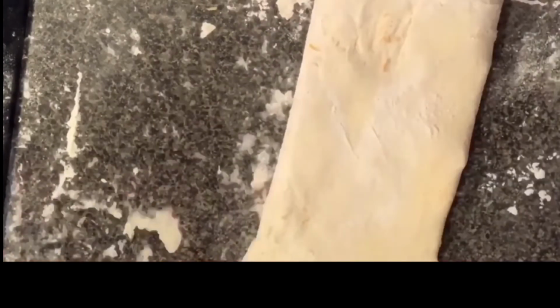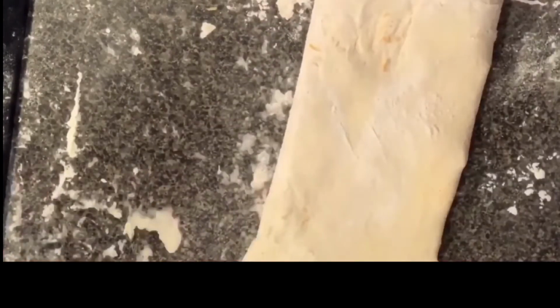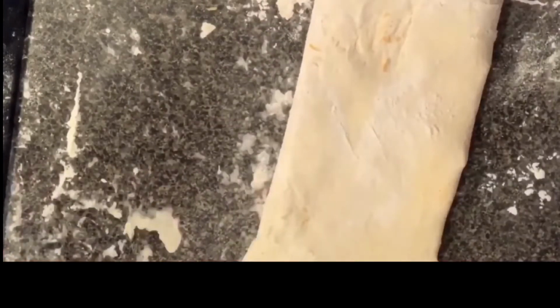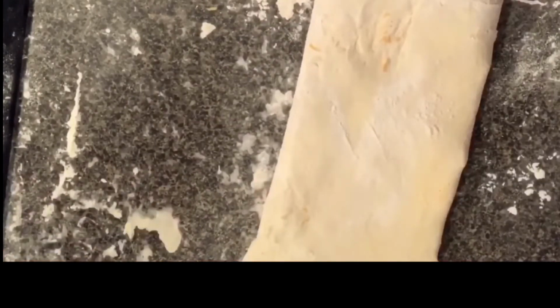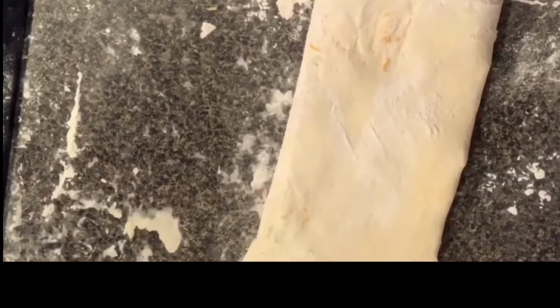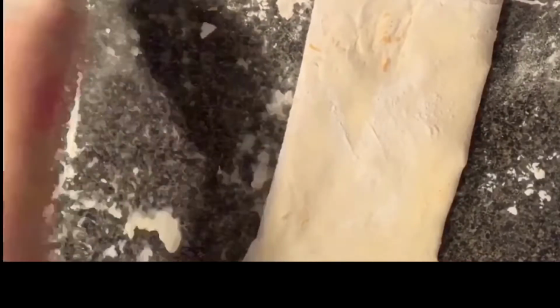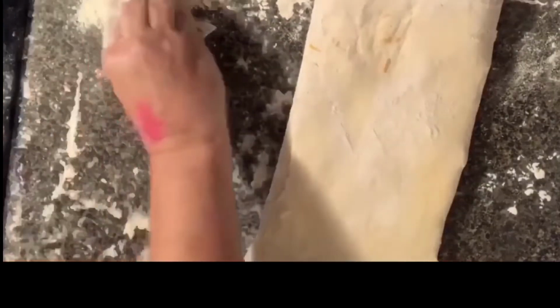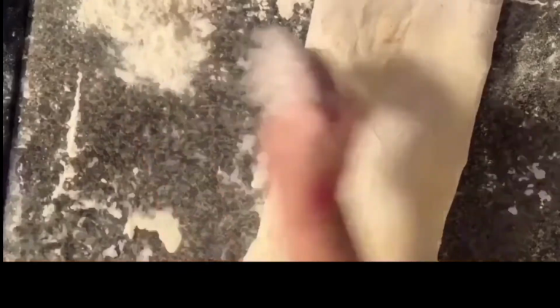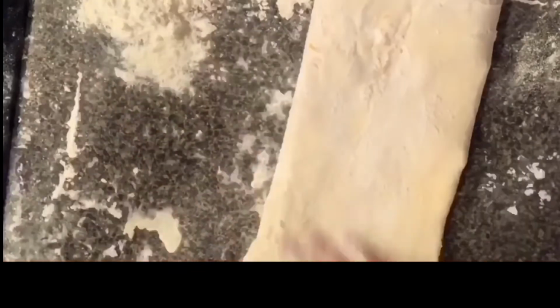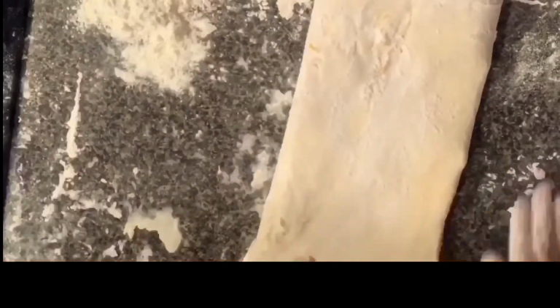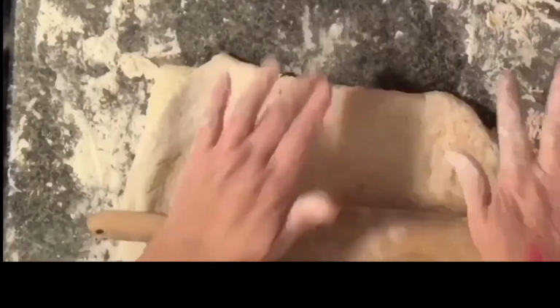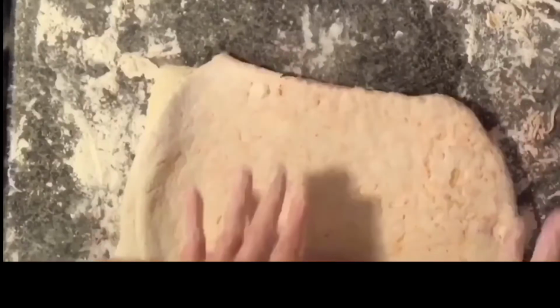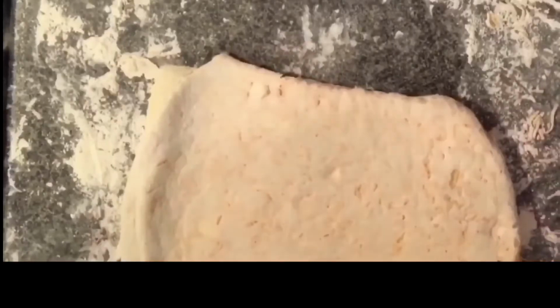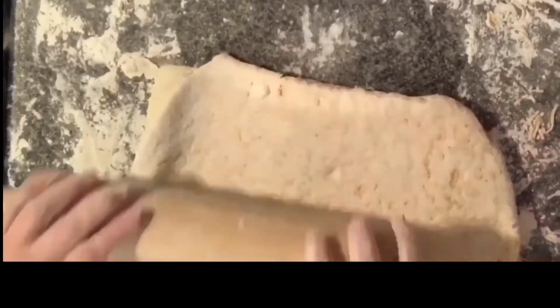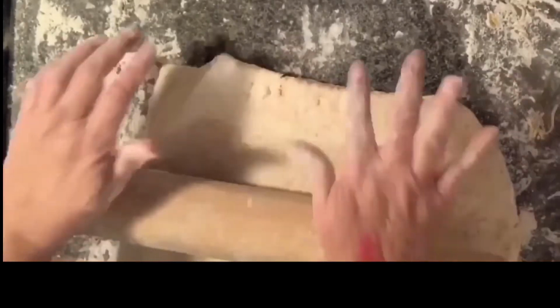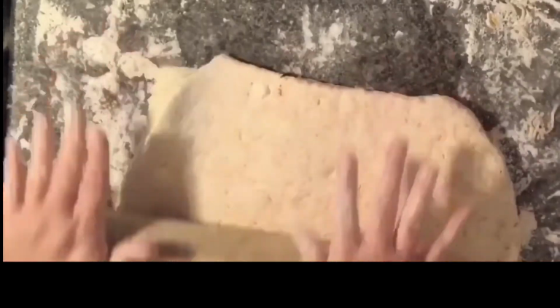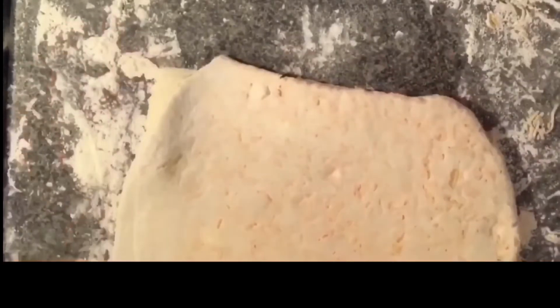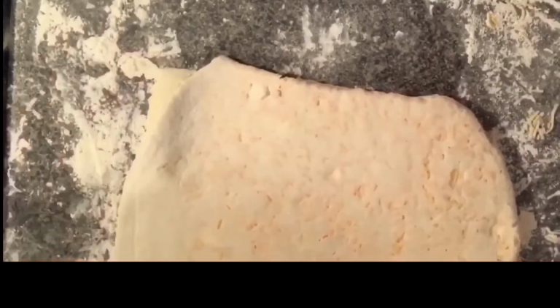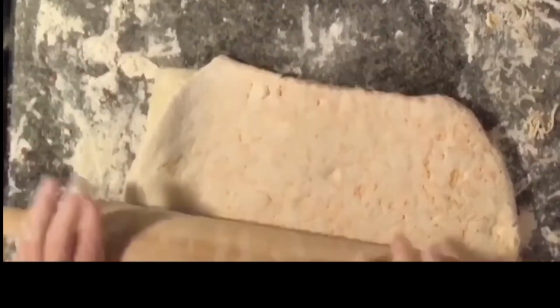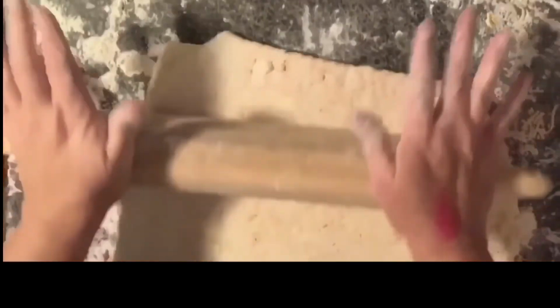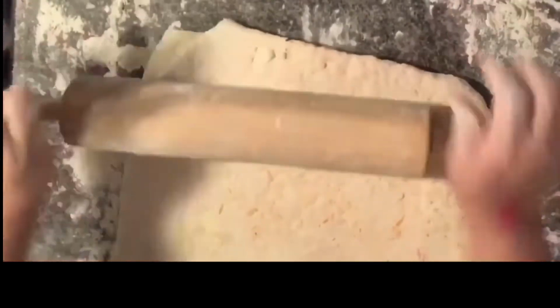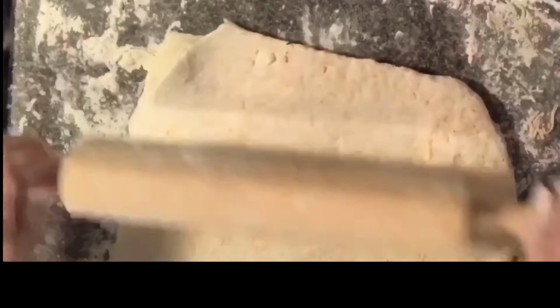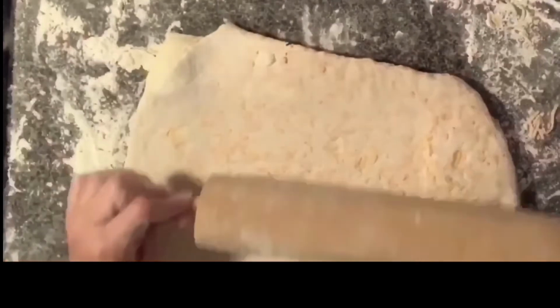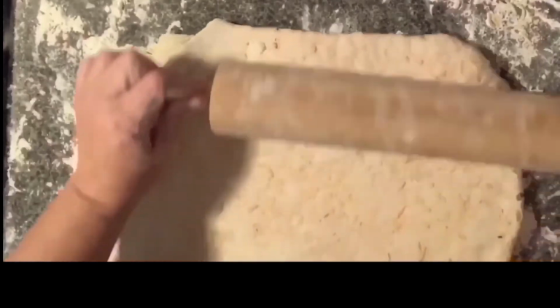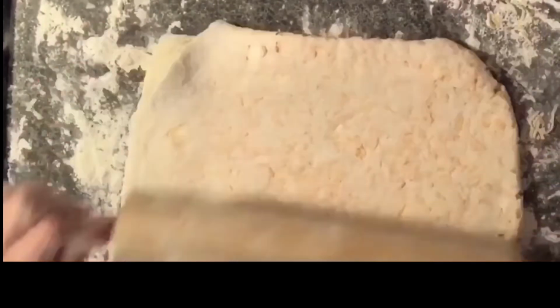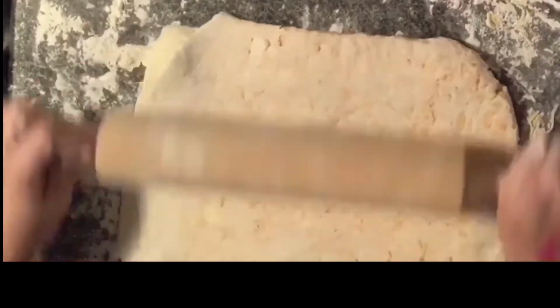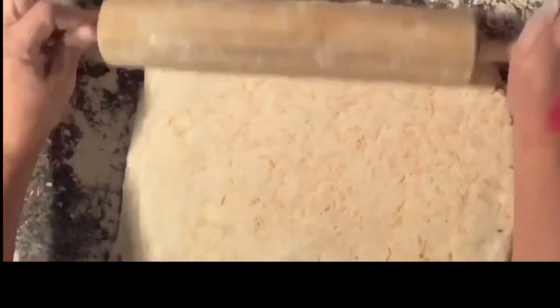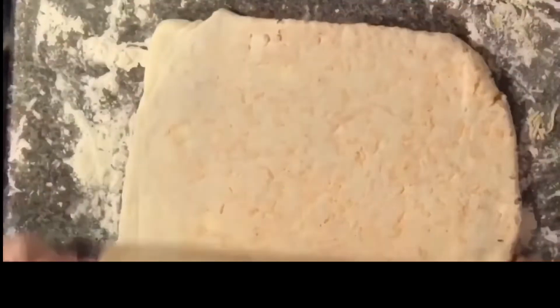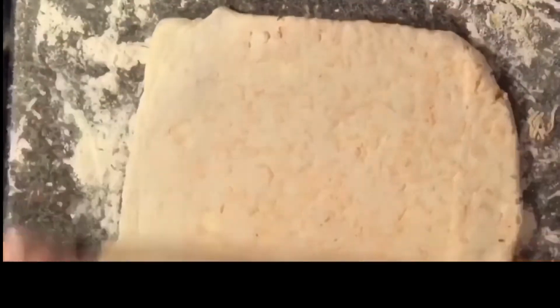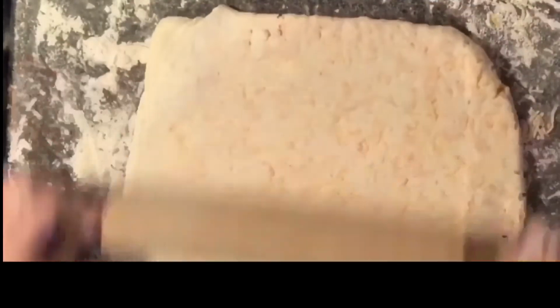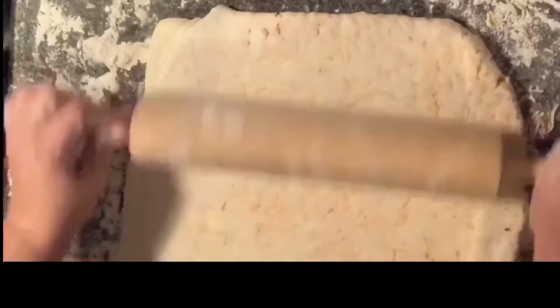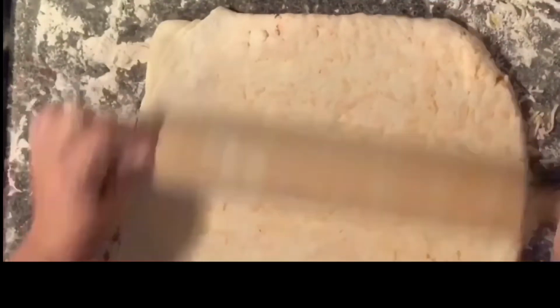Then roll it out into another rectangle and repeat that step one more time with the leftover cheese. Then you're going to roll it out into a final rectangle. You do the butter step twice and the cheese step twice.